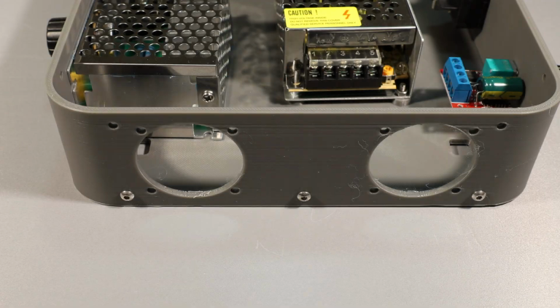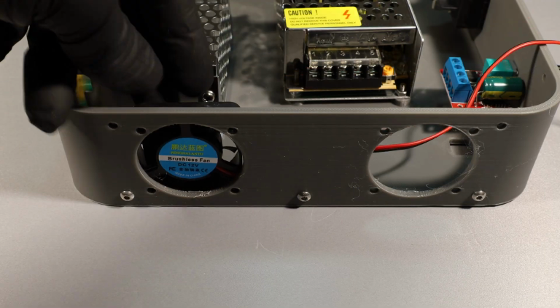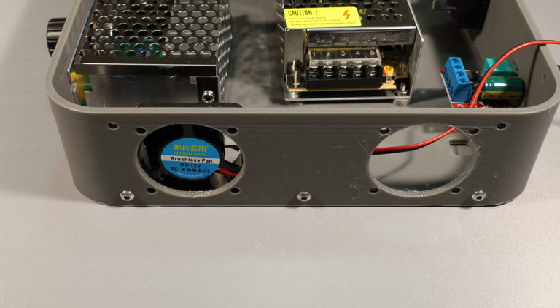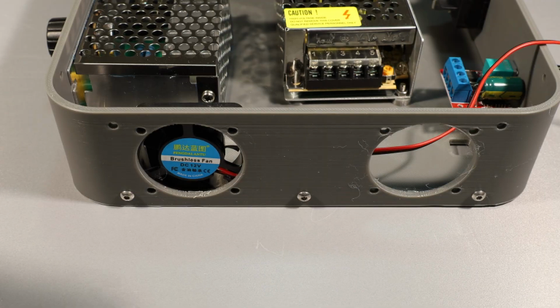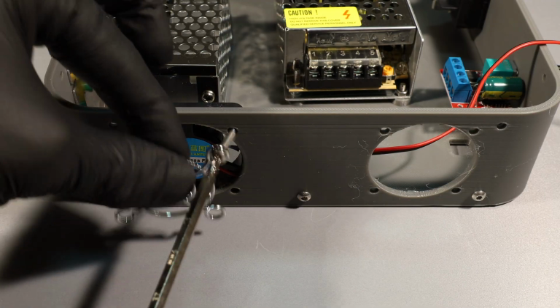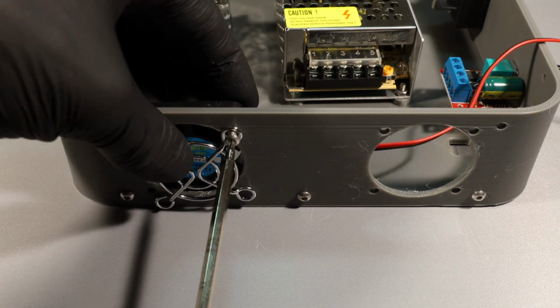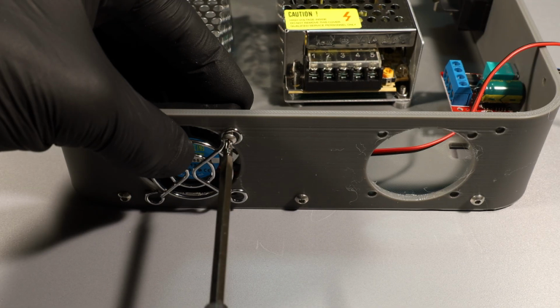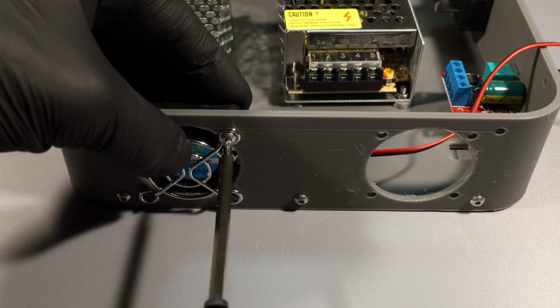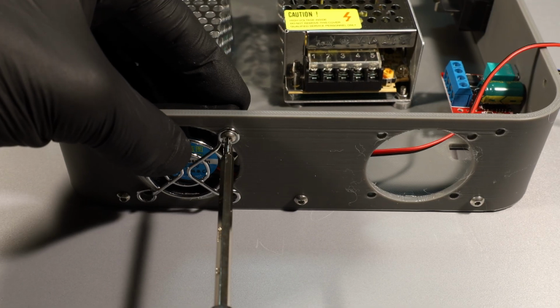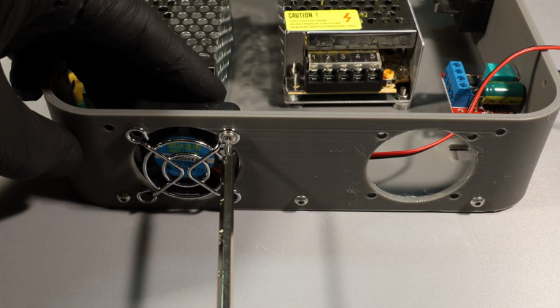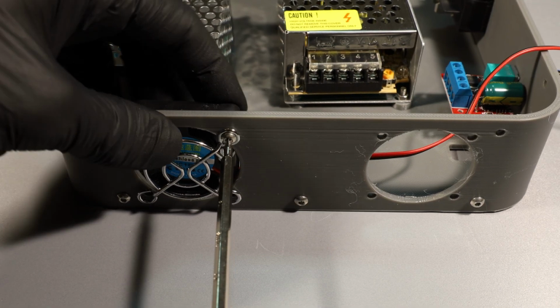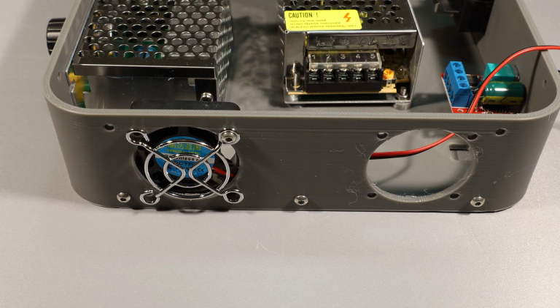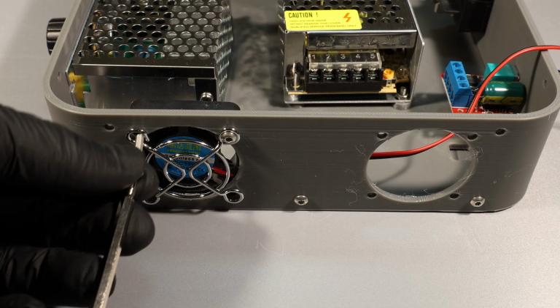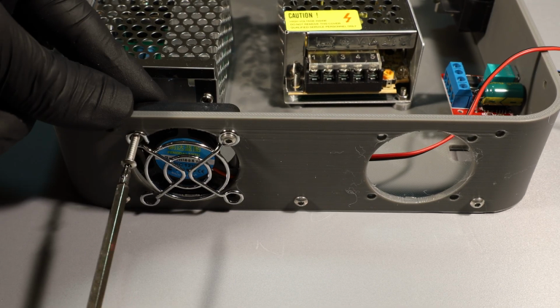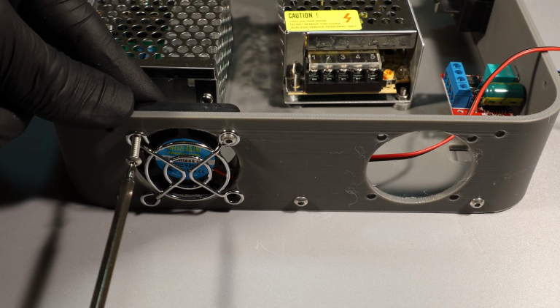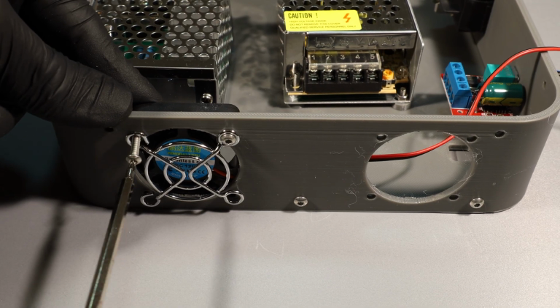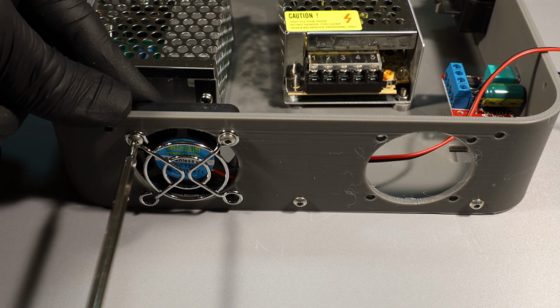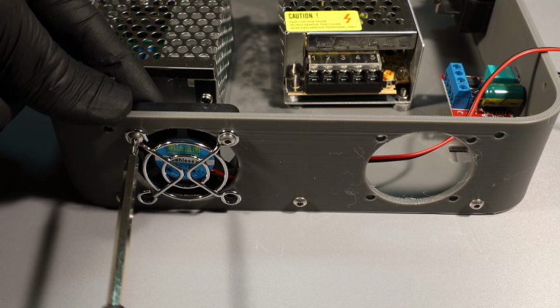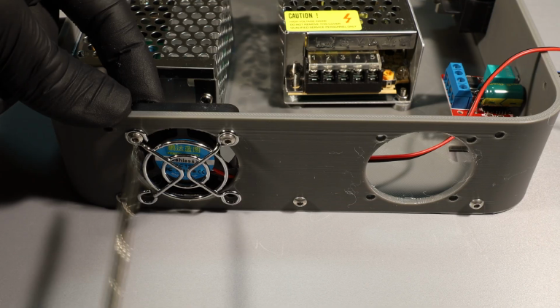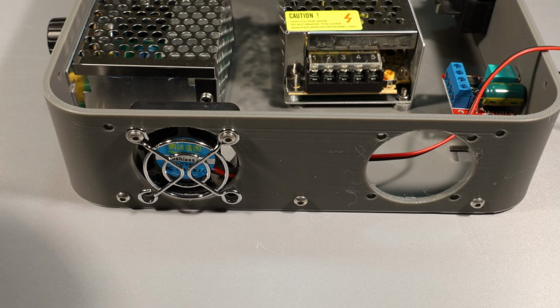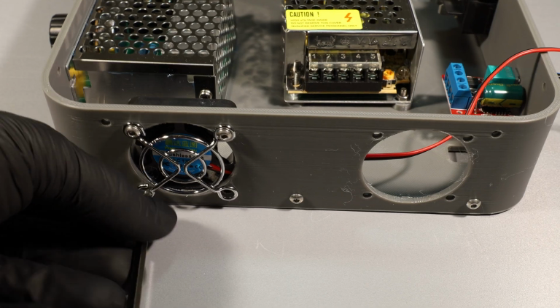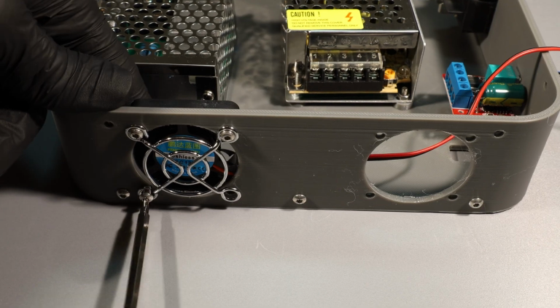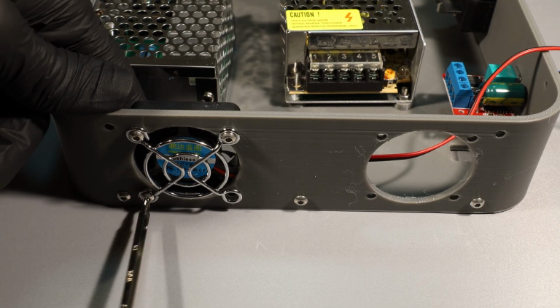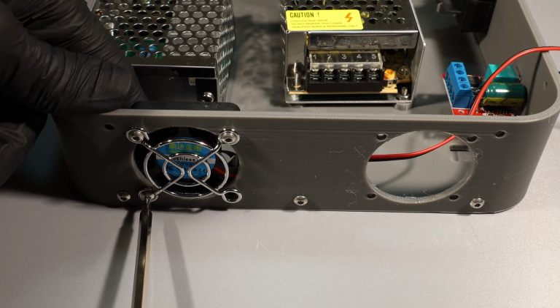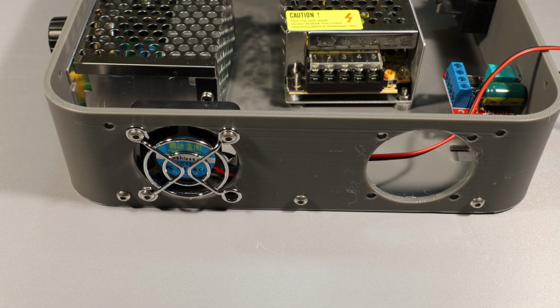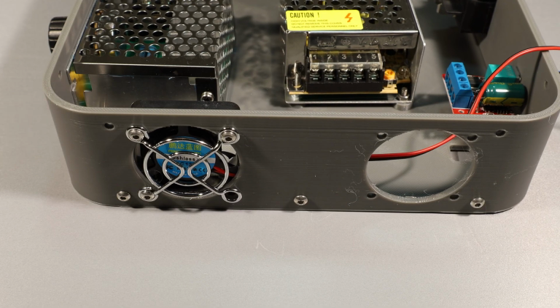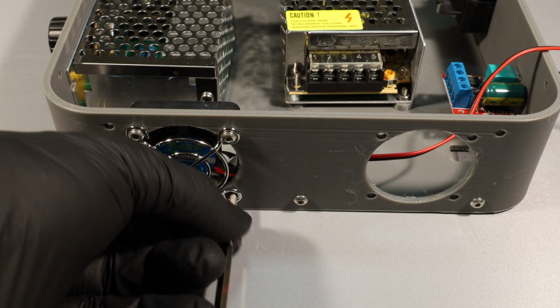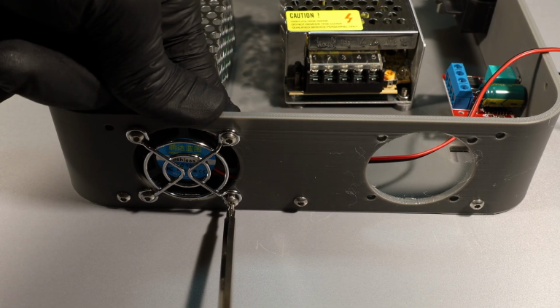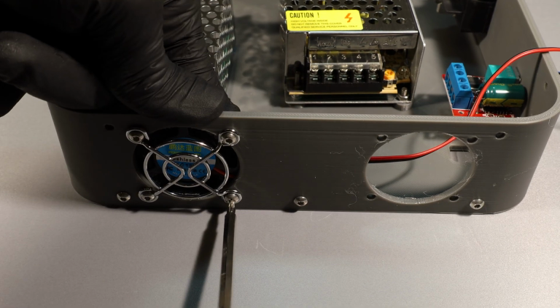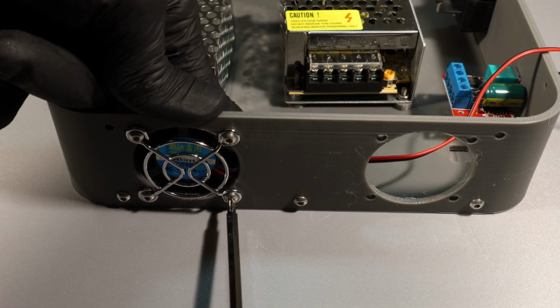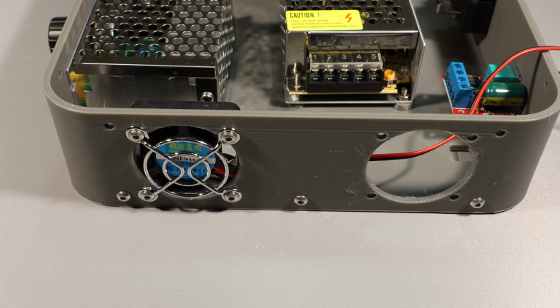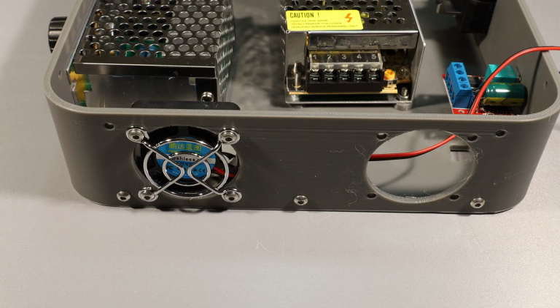Here I'm installing the 14mm 12V fans. Two of them are blowing inward while the other two are blowing outward. I didn't have the necessary space to insulate the heating plate from underneath, so it's very important to get the heat out of the casing effectively.